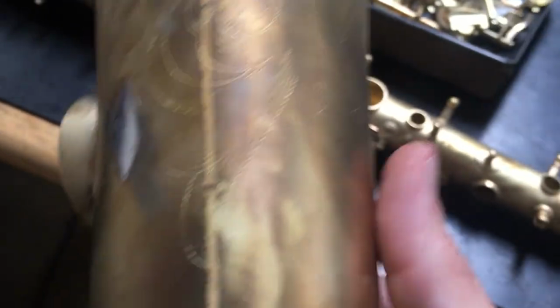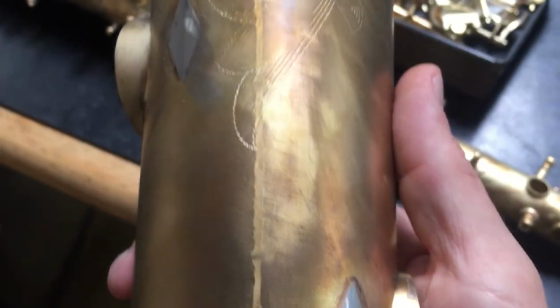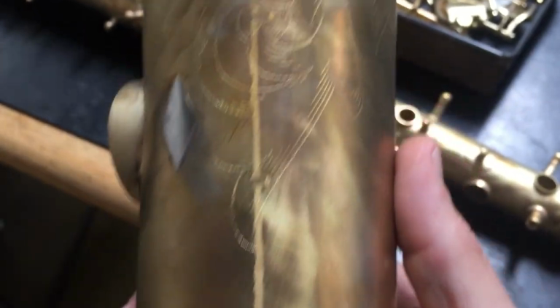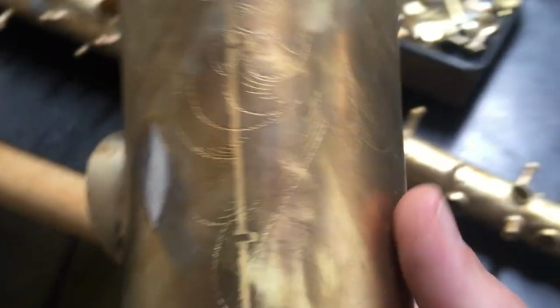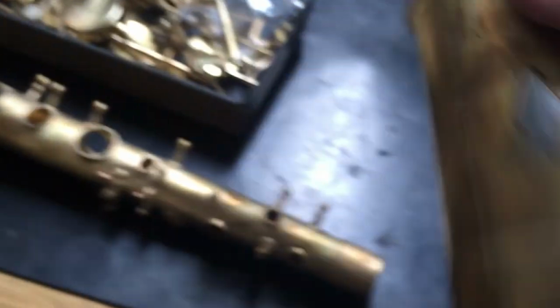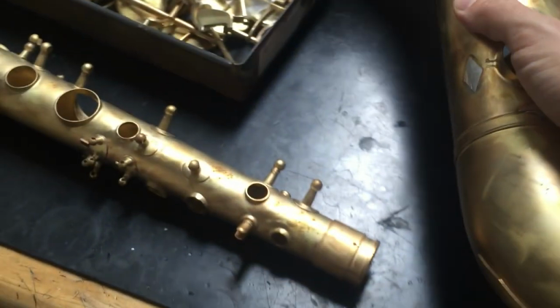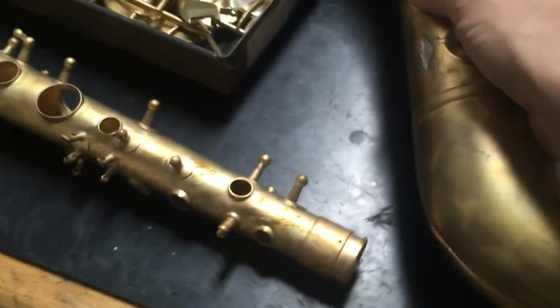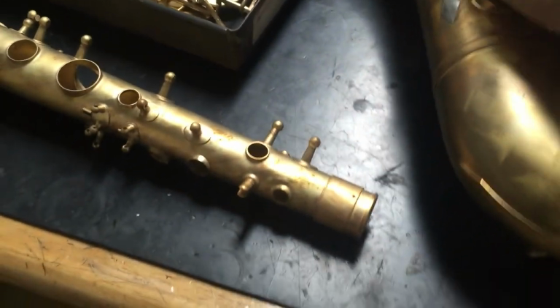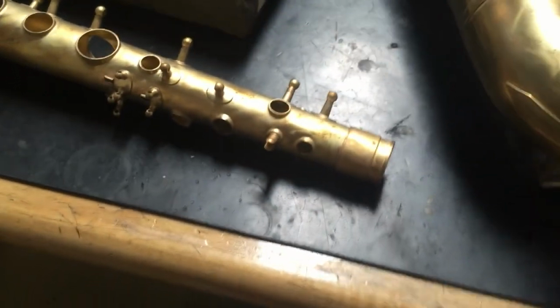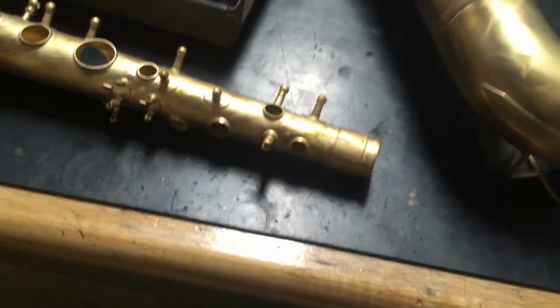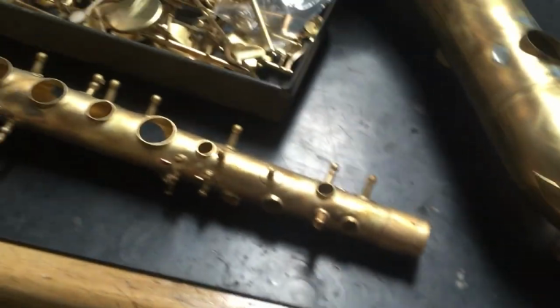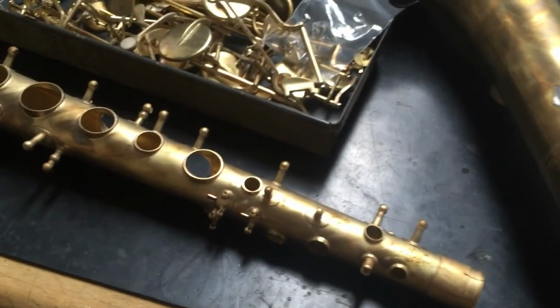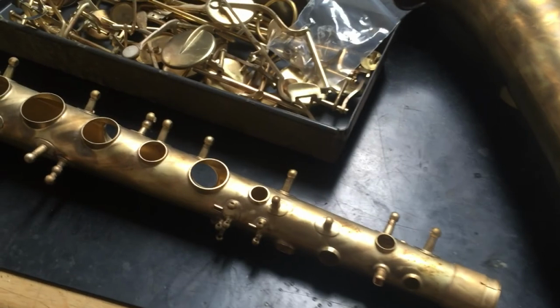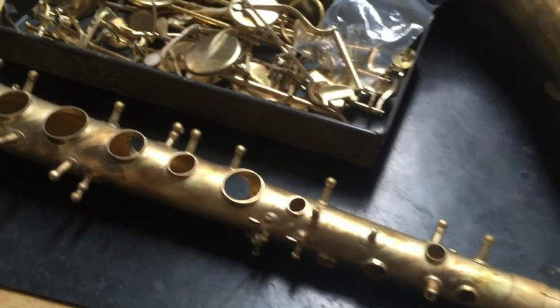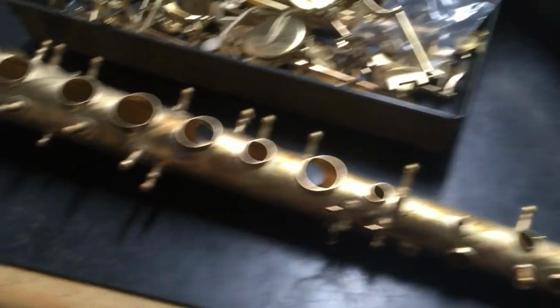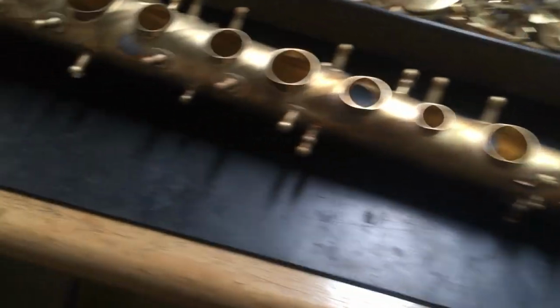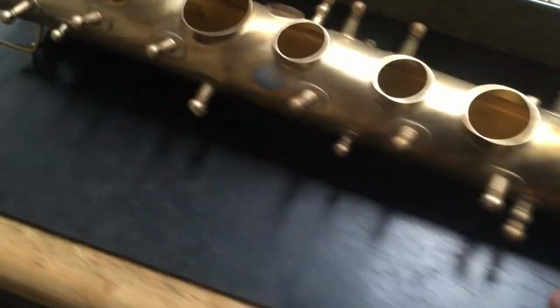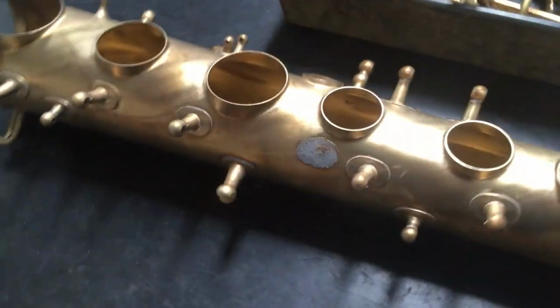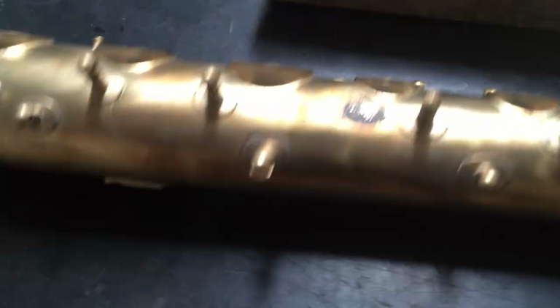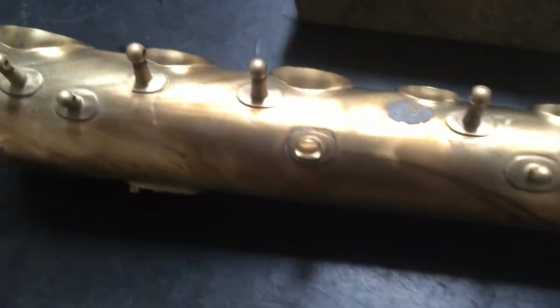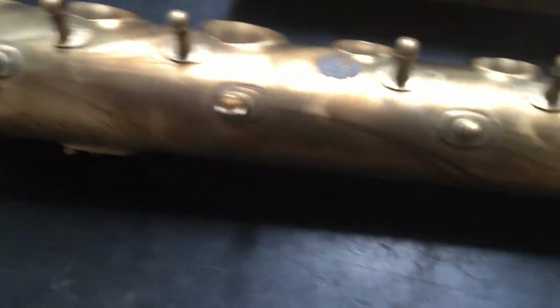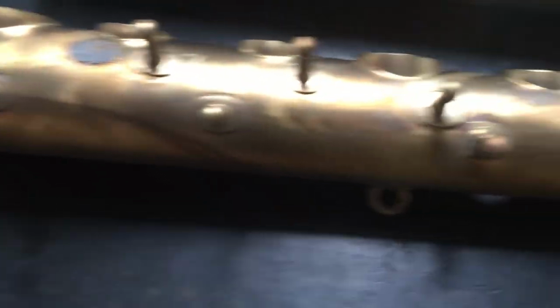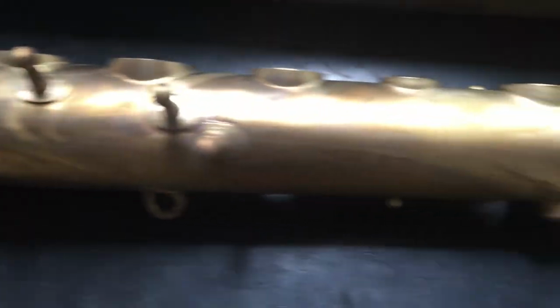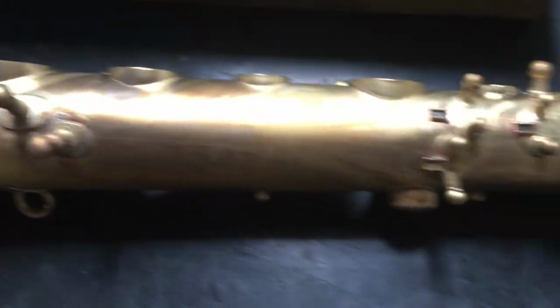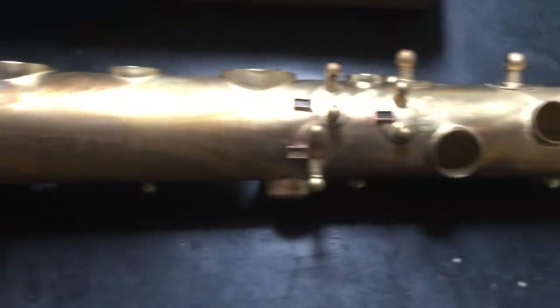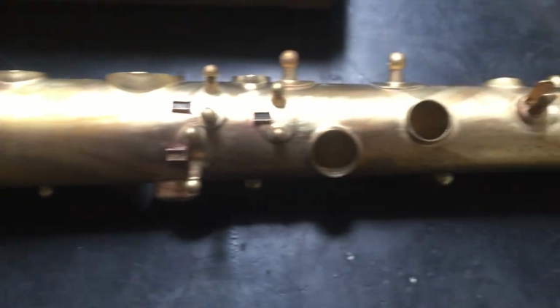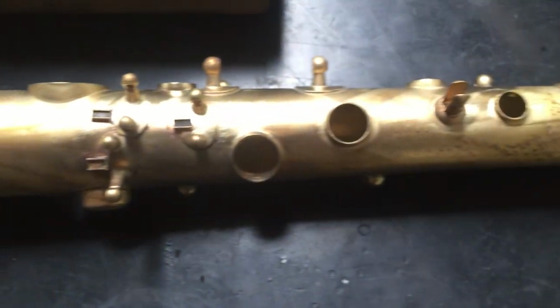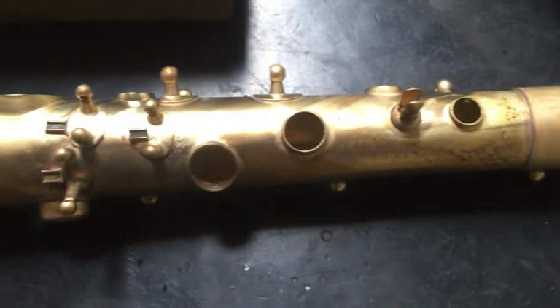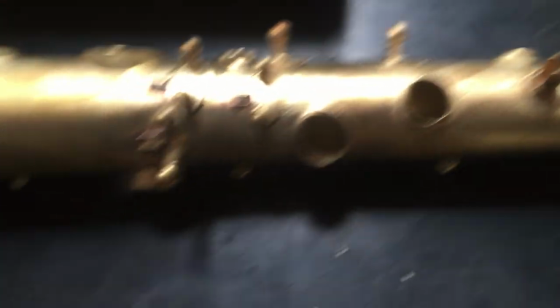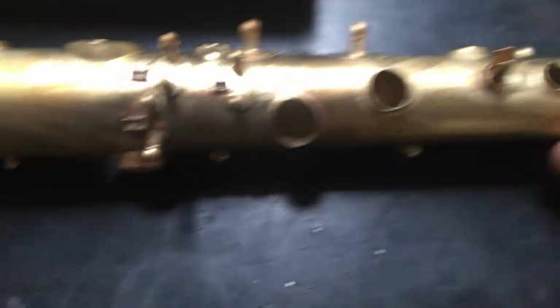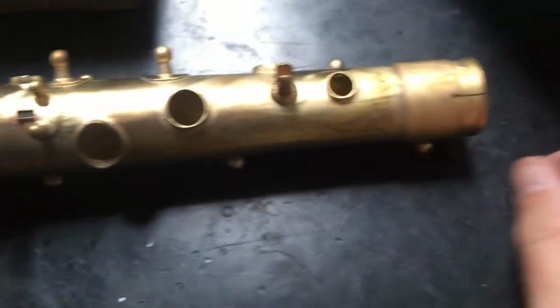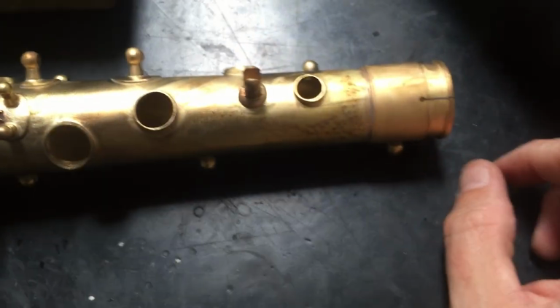So we were sending this off — if you remember, we were sending it off to the plater to have it silver stripped, and it's back. So it's been all stripped and it's down to bare brass. It's a really pretty cool looking finish.